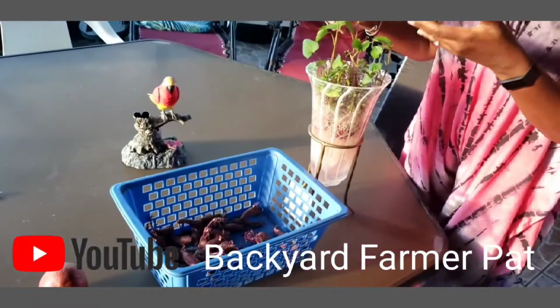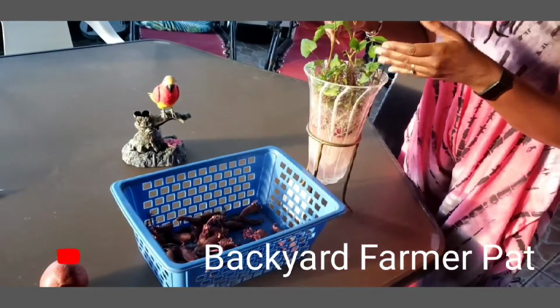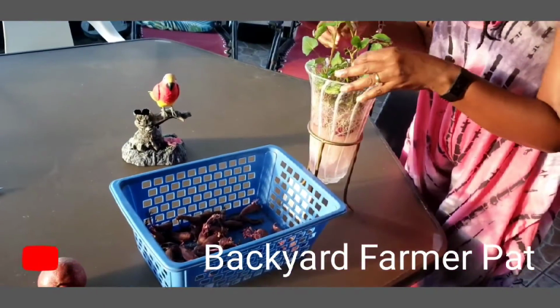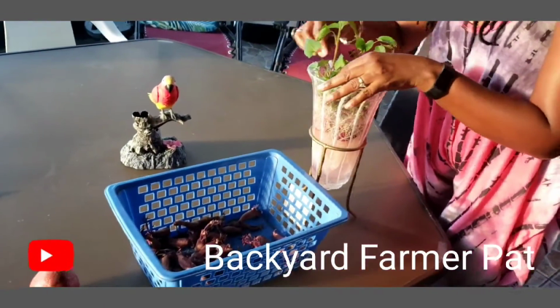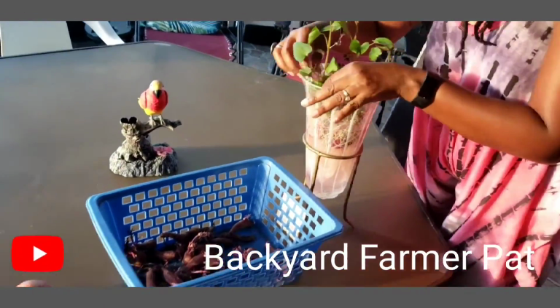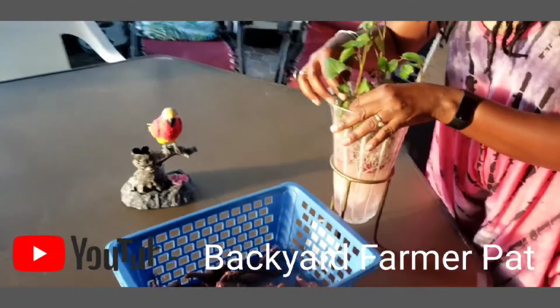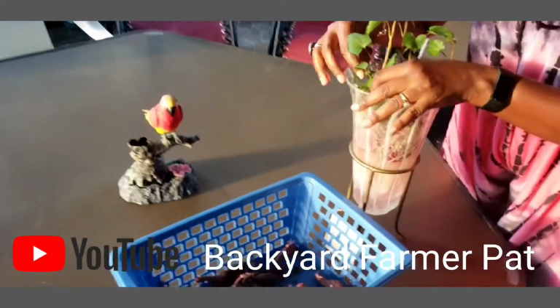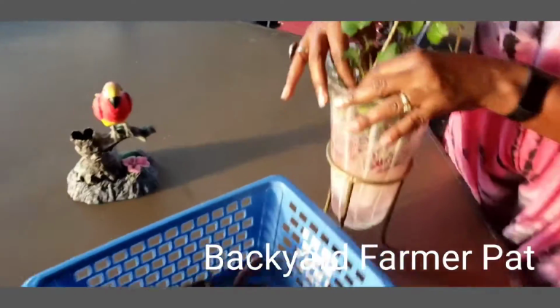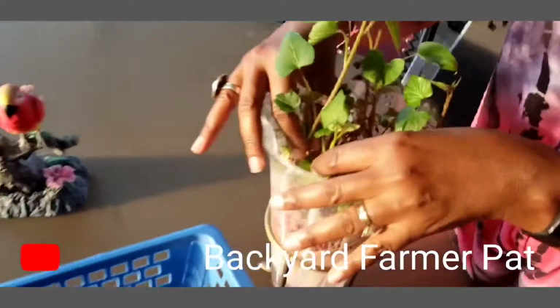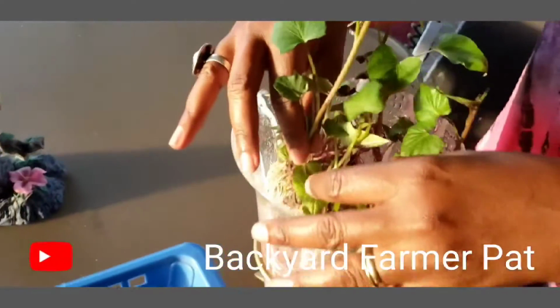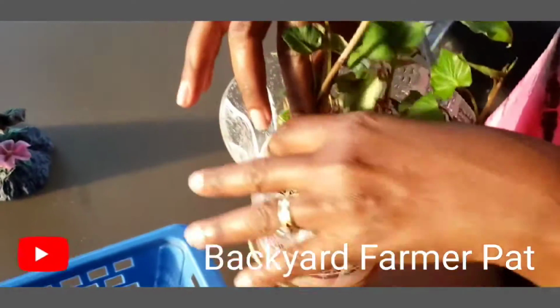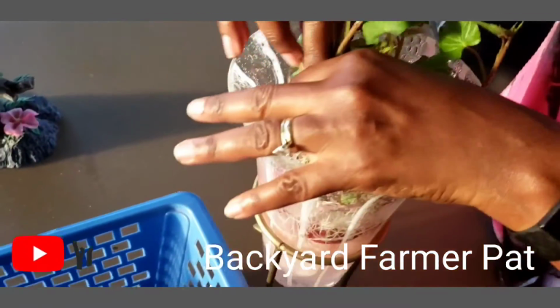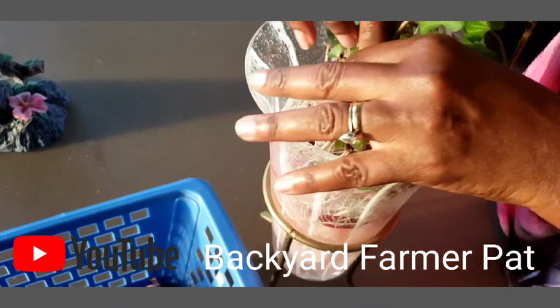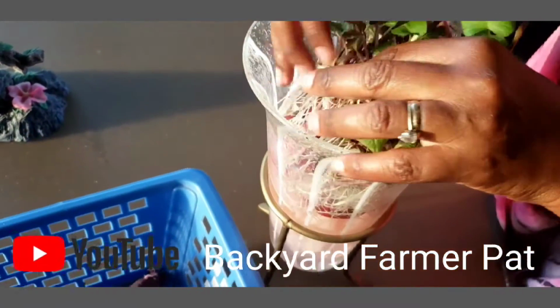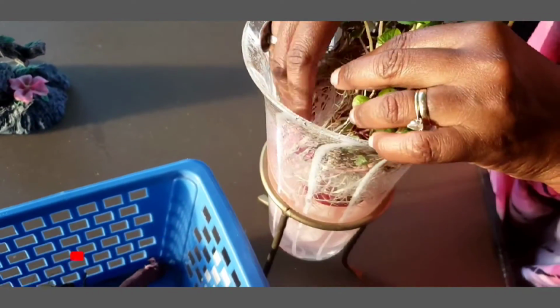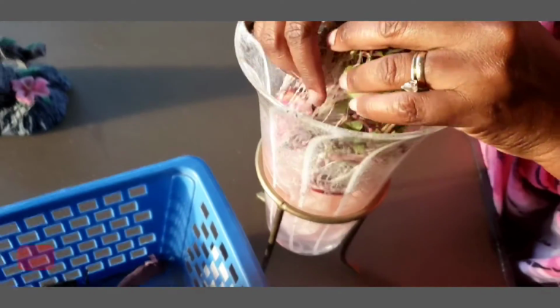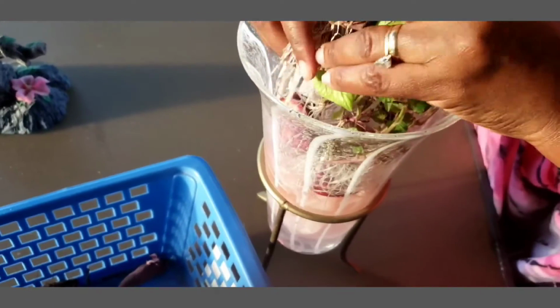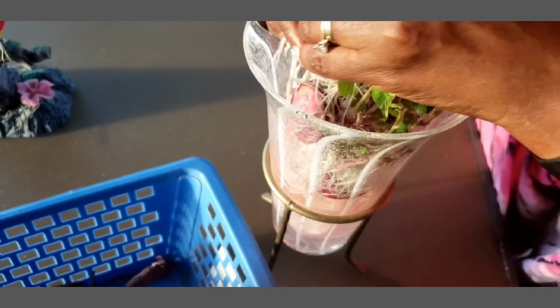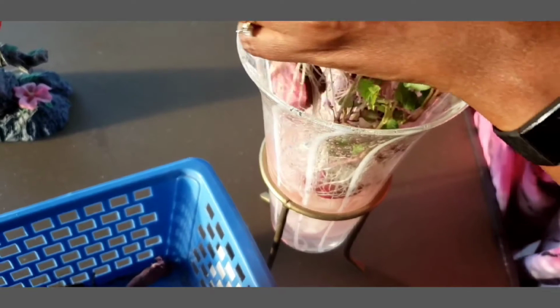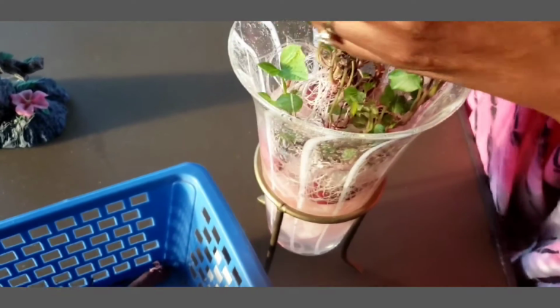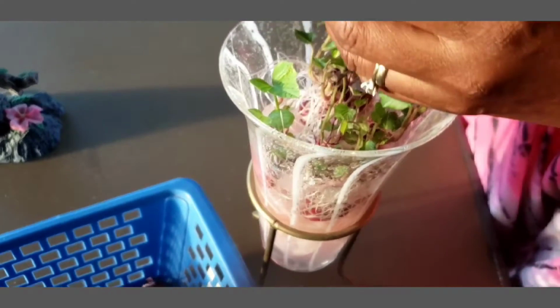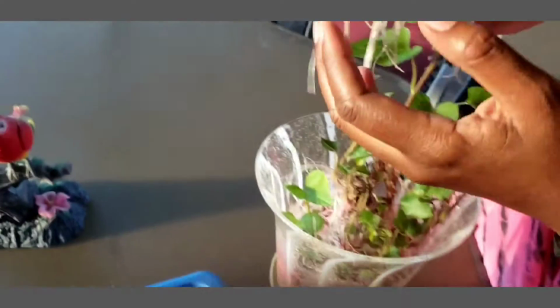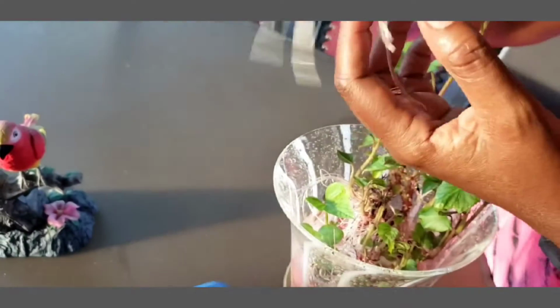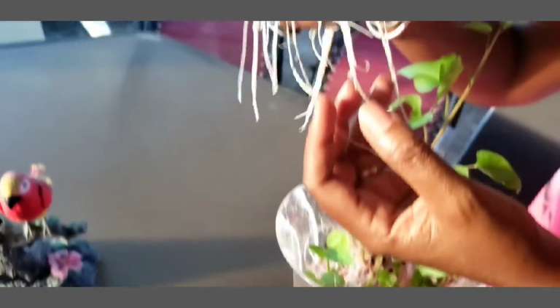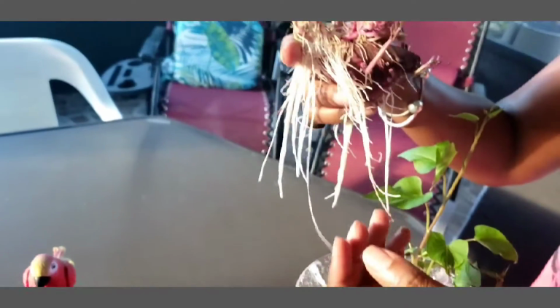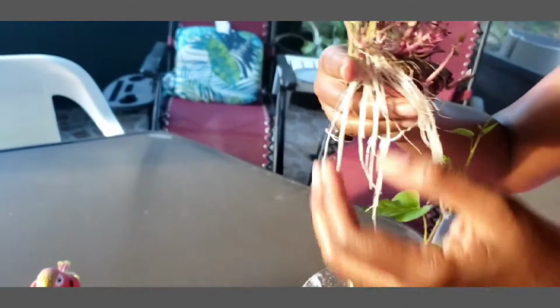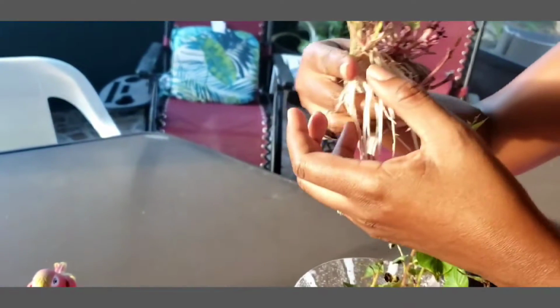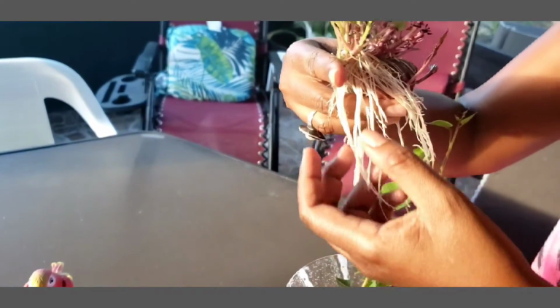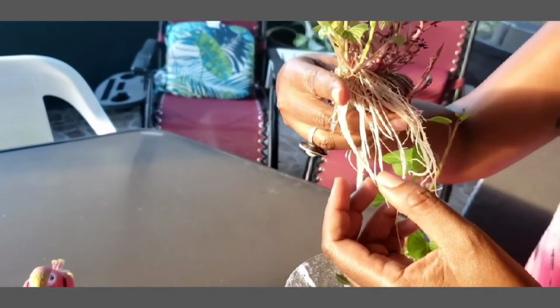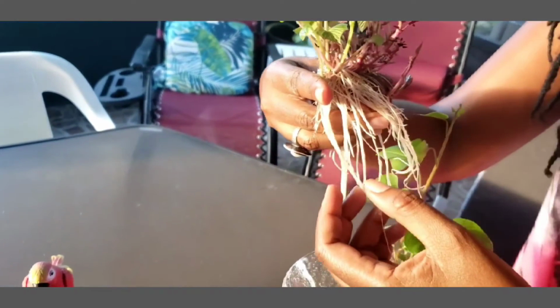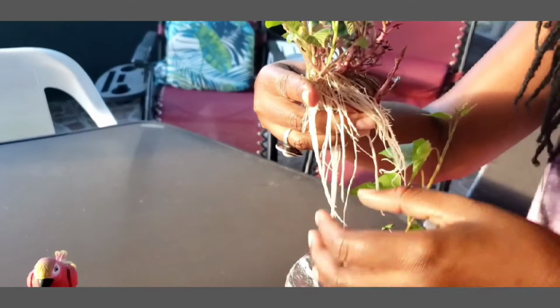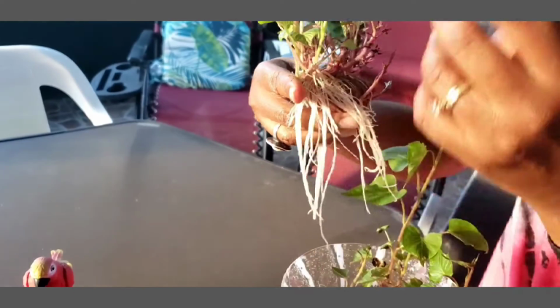Come closer and look at this growth. Let's pull one out and see what it looks like. Look at all those roots — from these roots we're going to have tons of sweet potatoes.